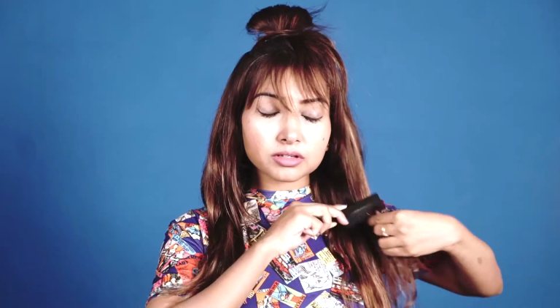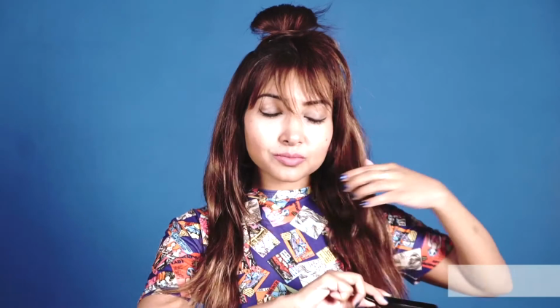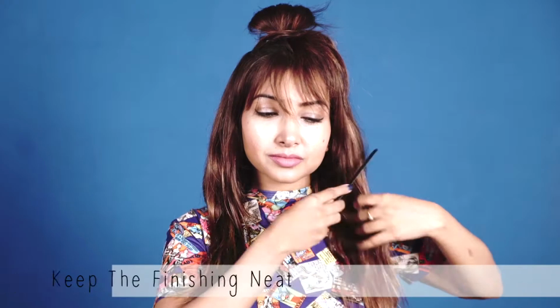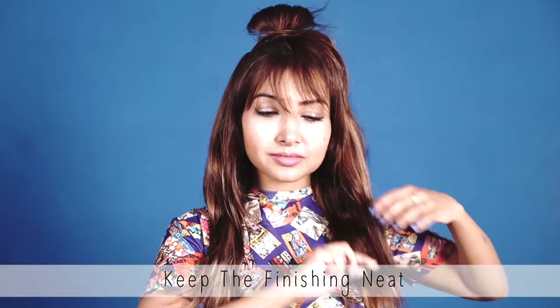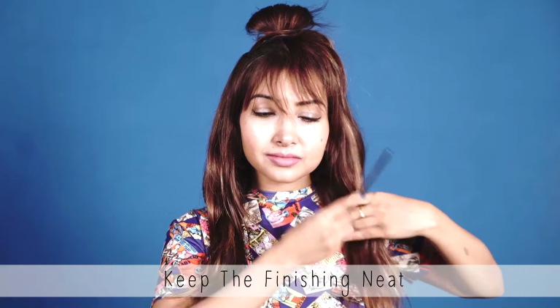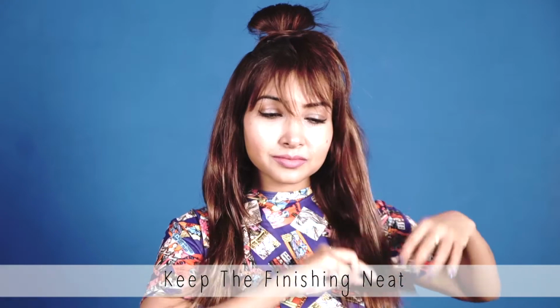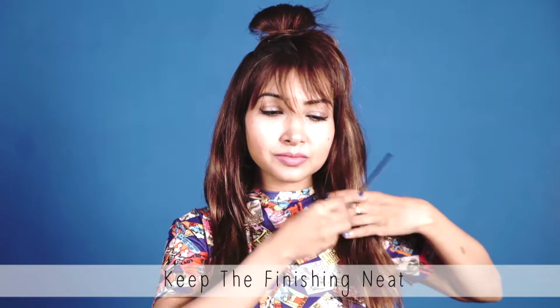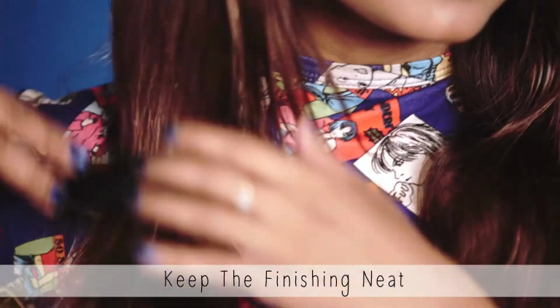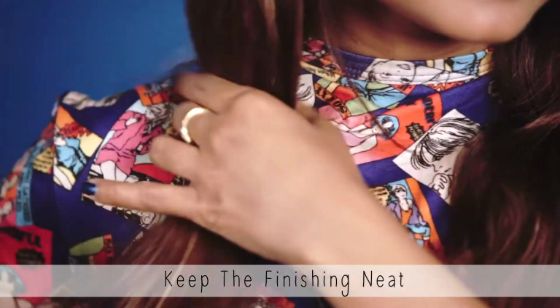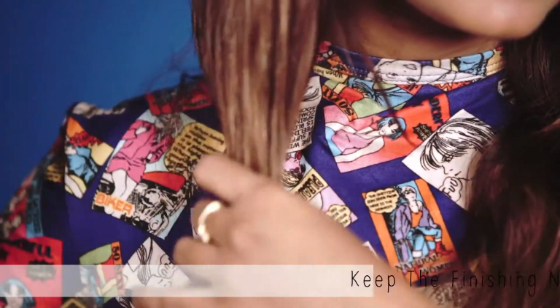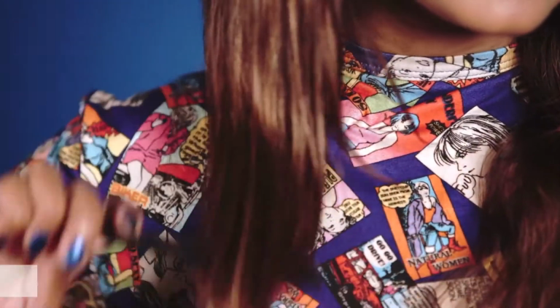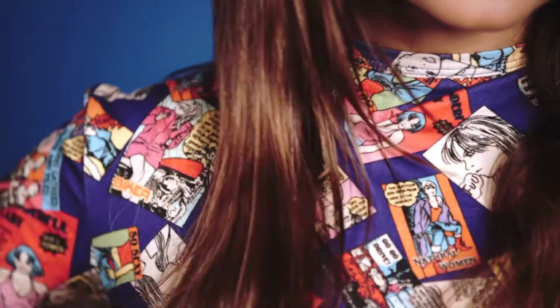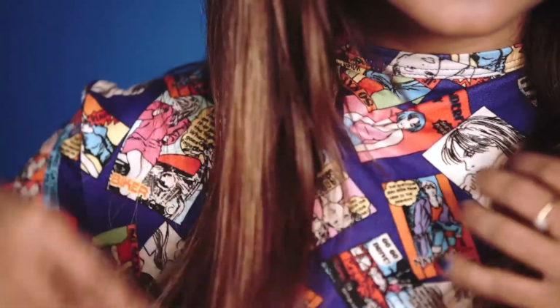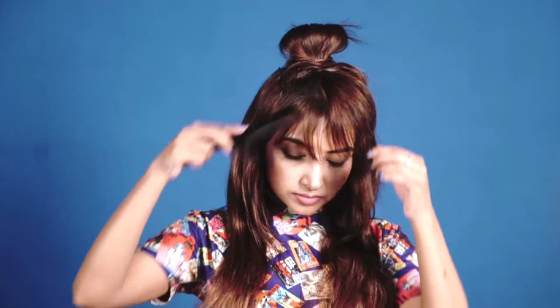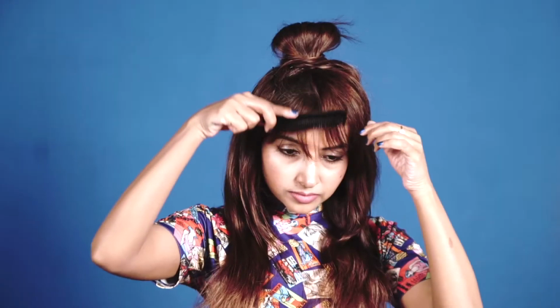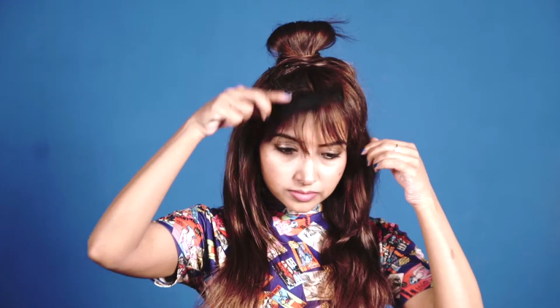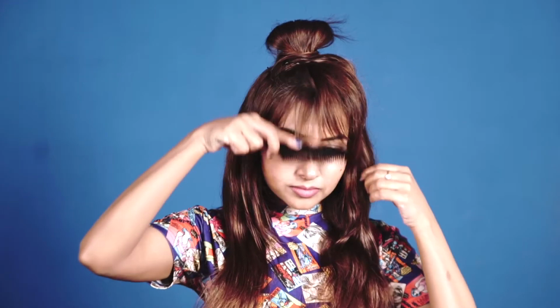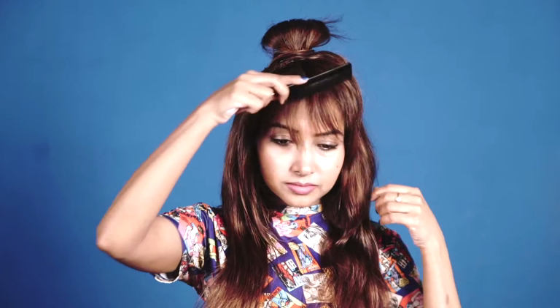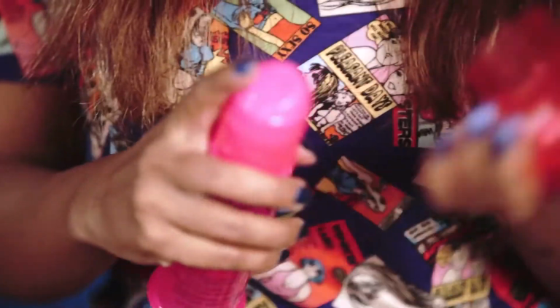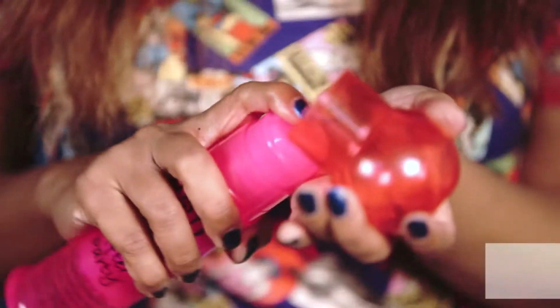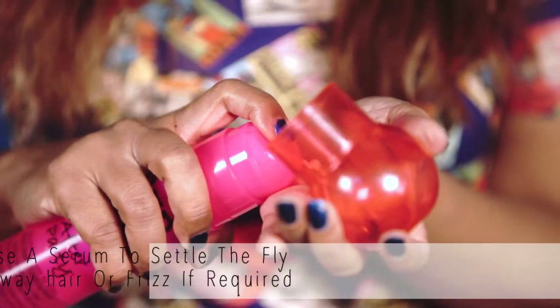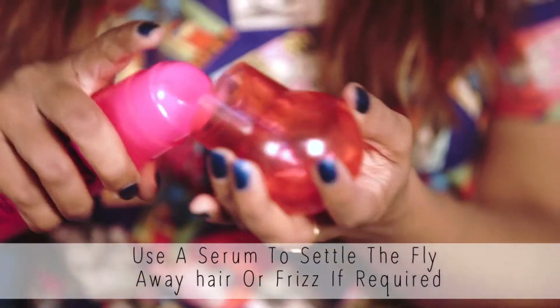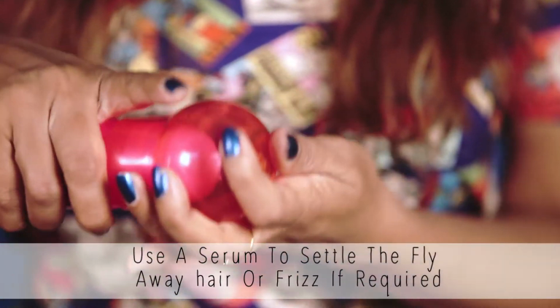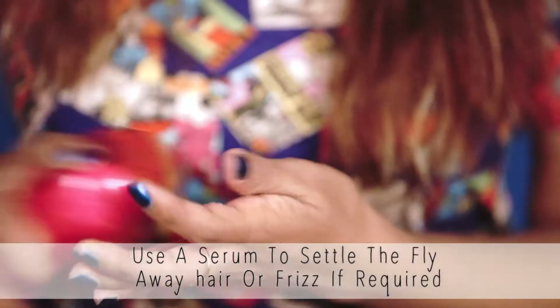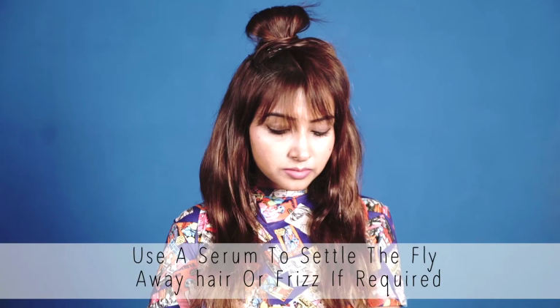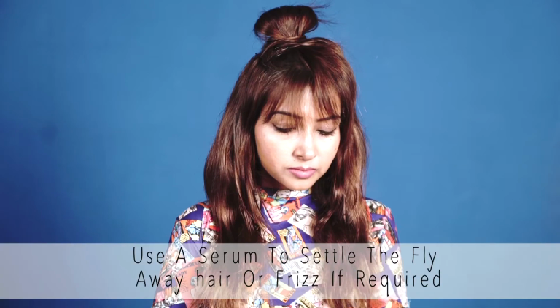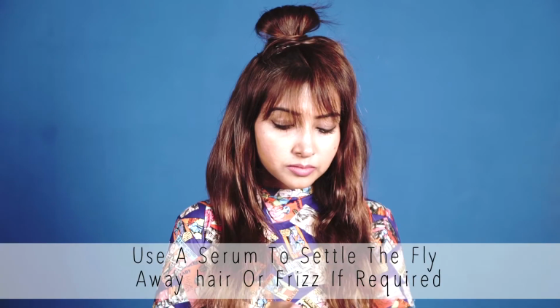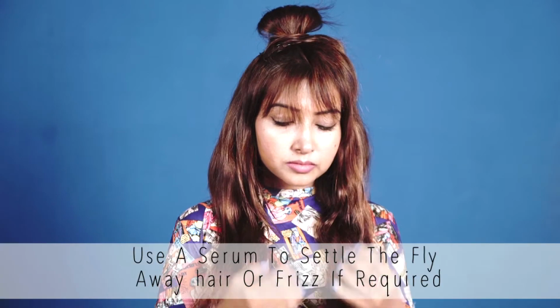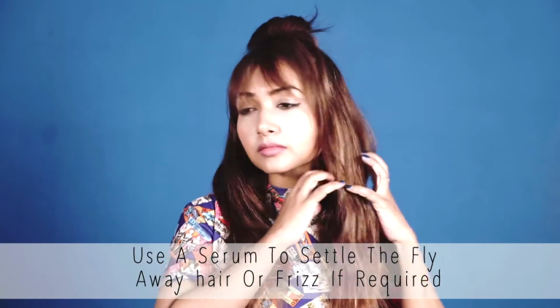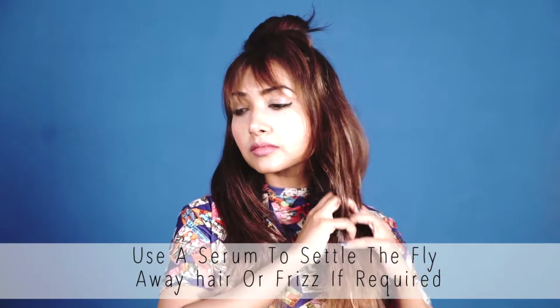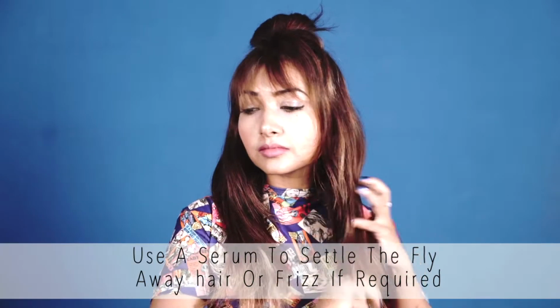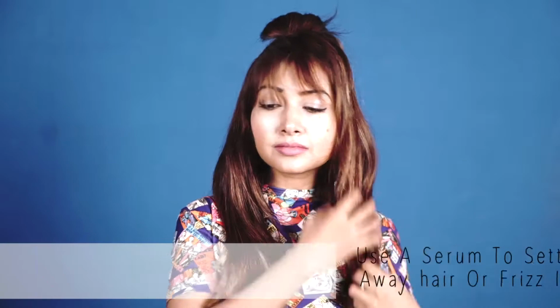Keep the finishing neat. It is so easy that it will not even take you five minutes to get this look. You can use a serum to settle the flyaway hair or the frizz if required.